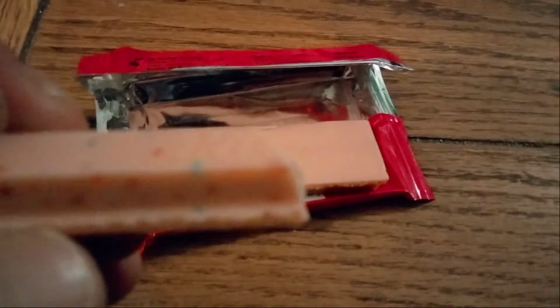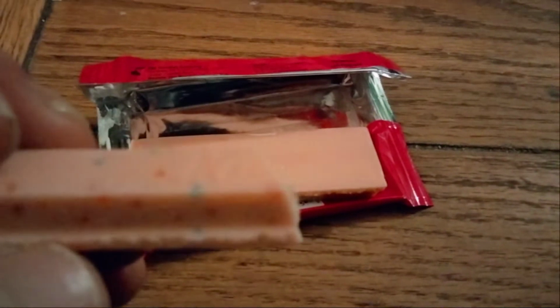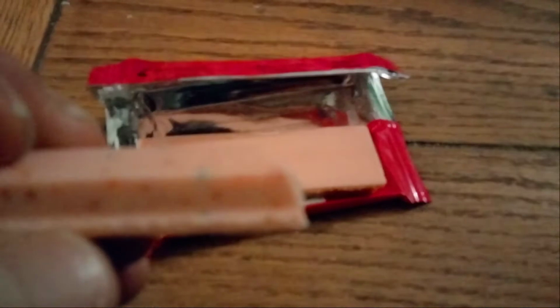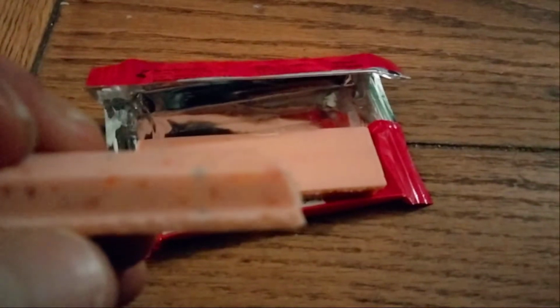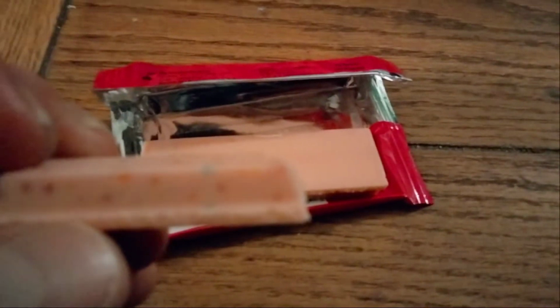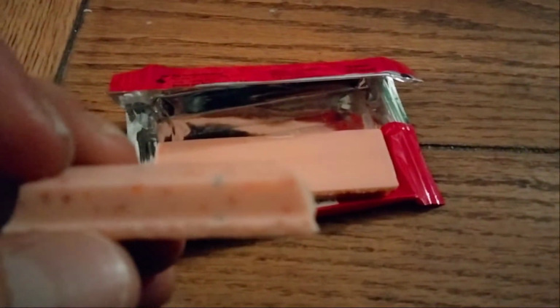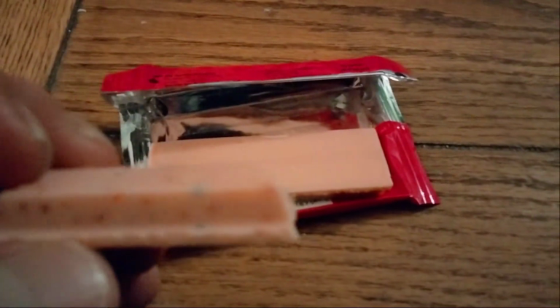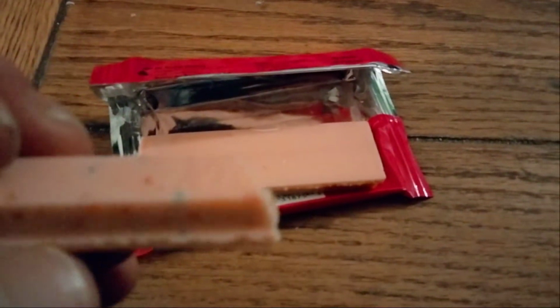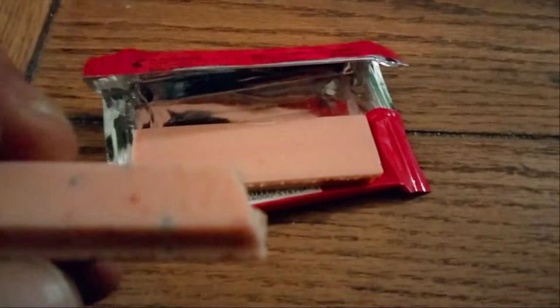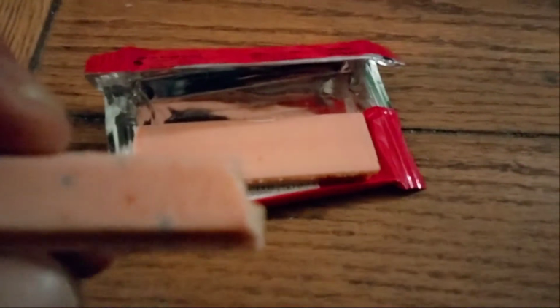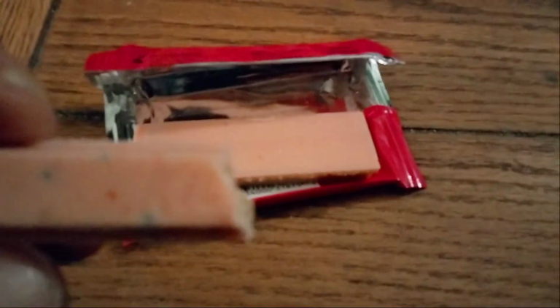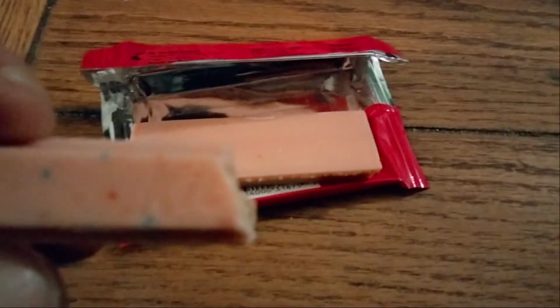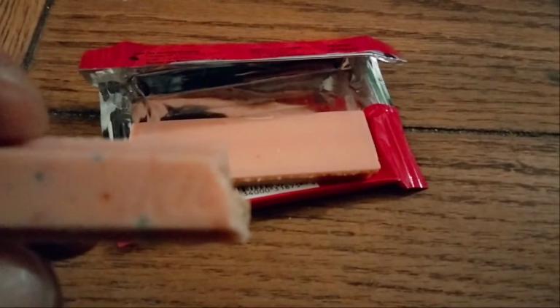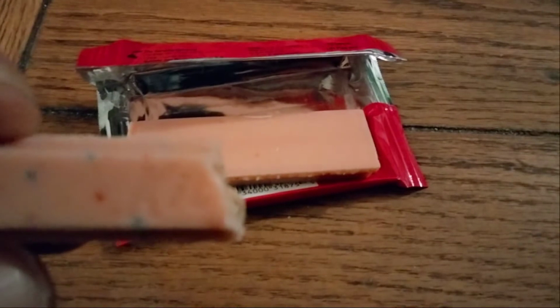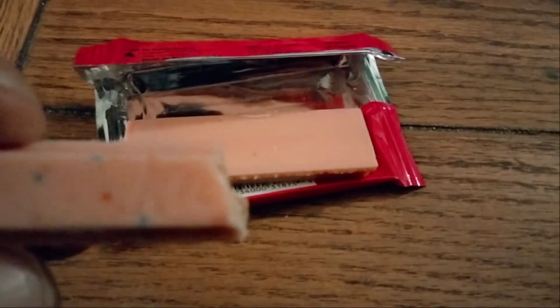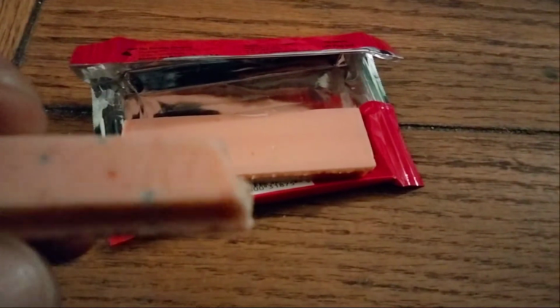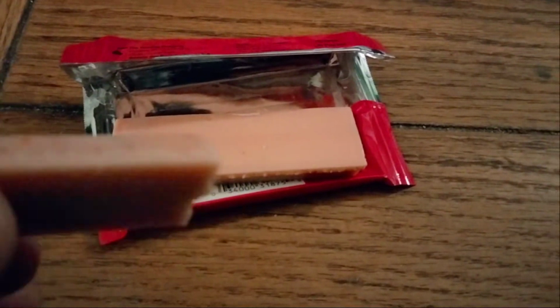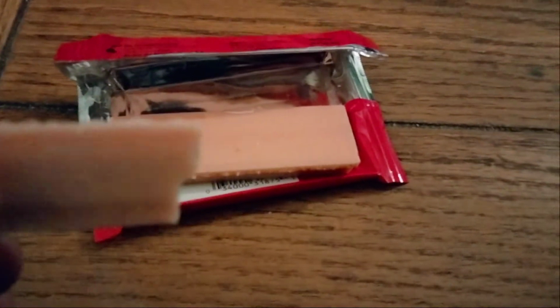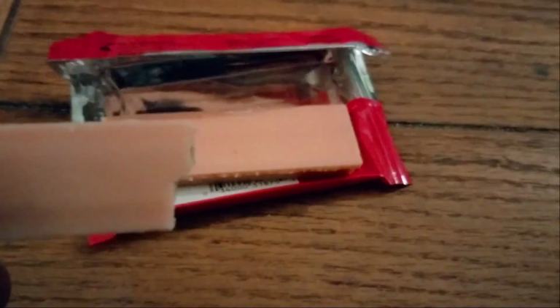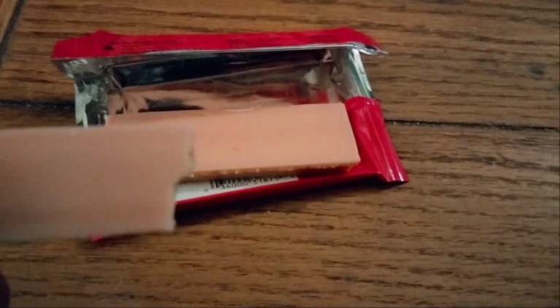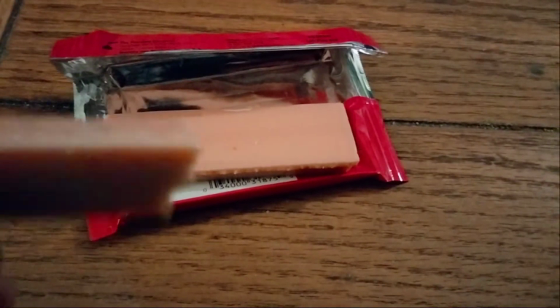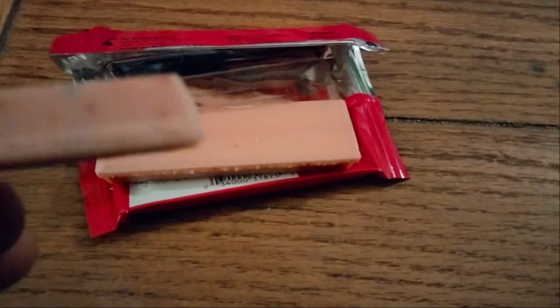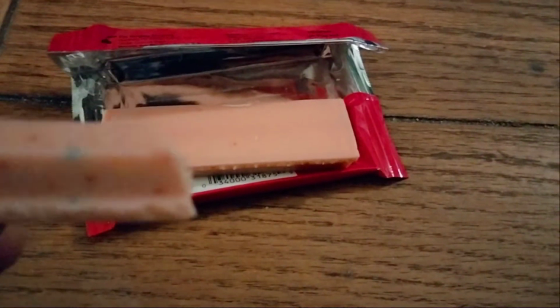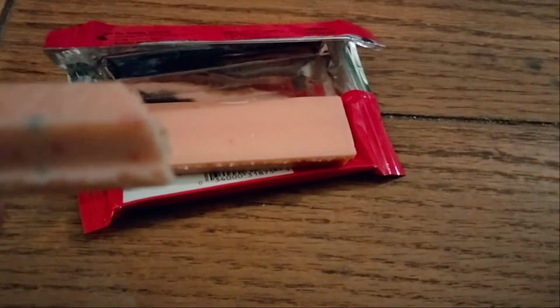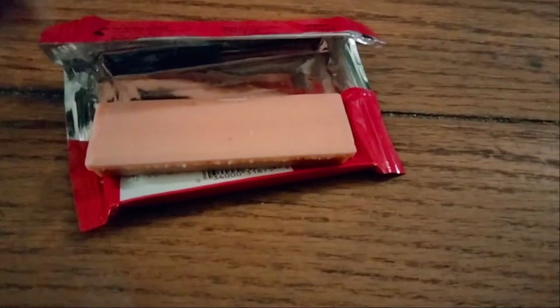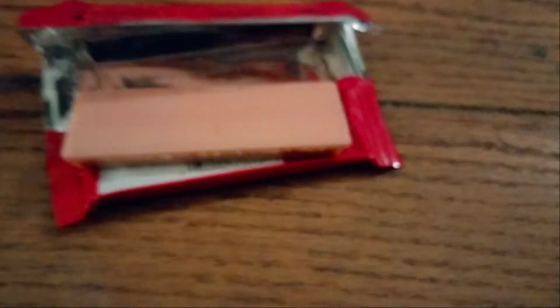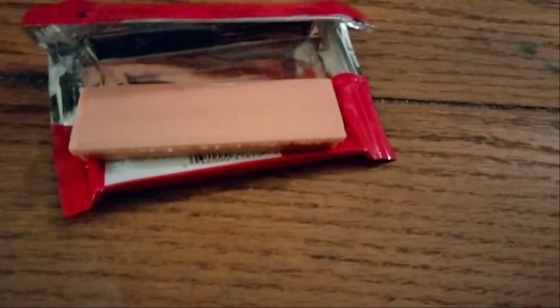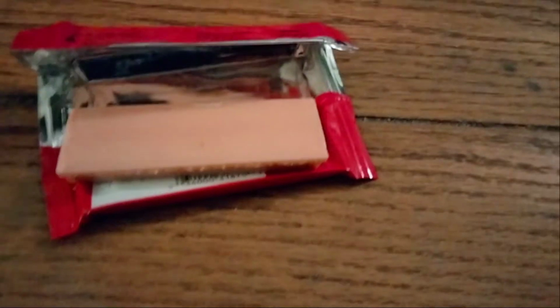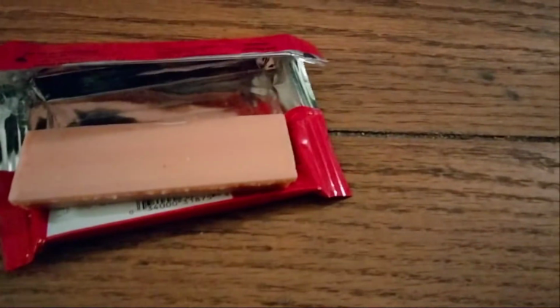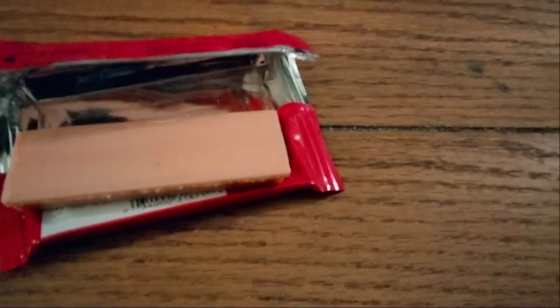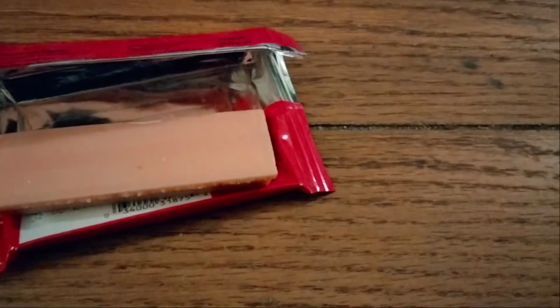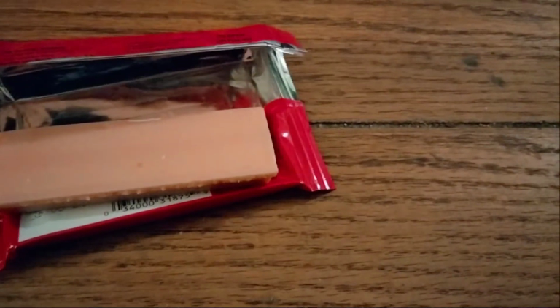The camera doesn't like to cooperate very well, but there it is. Needless to say, with the Kit Kat — break and break and away we go! Mmm-hmm.